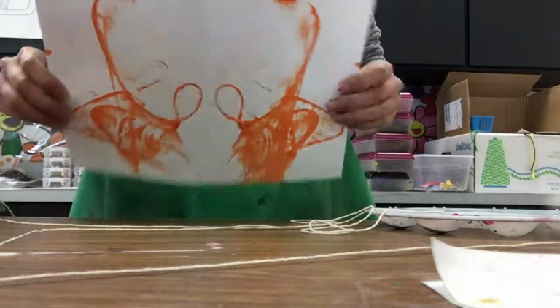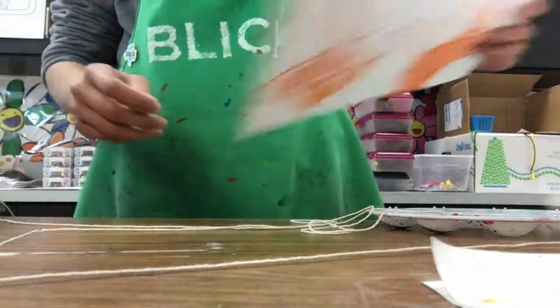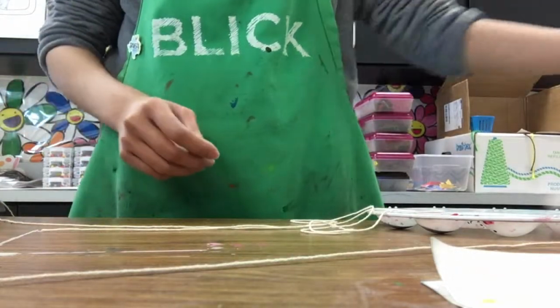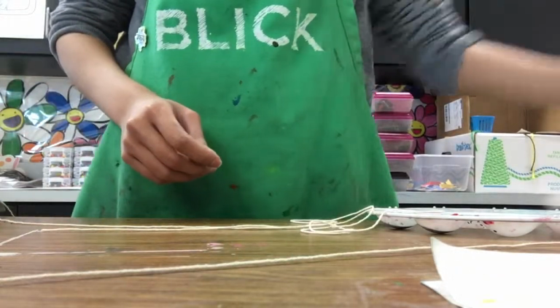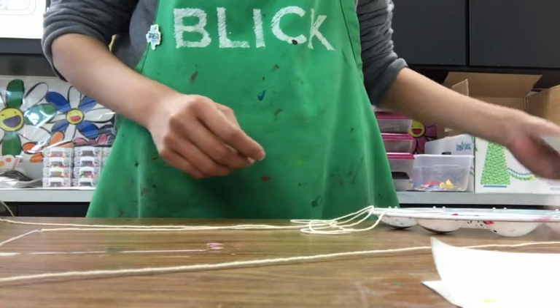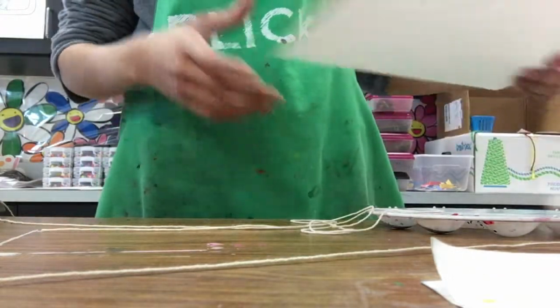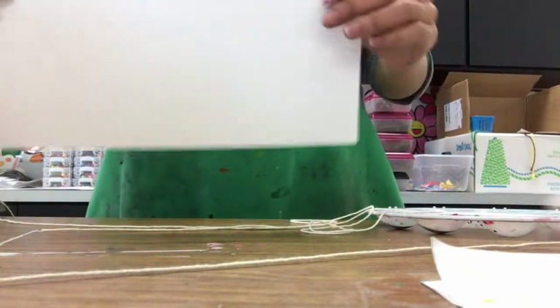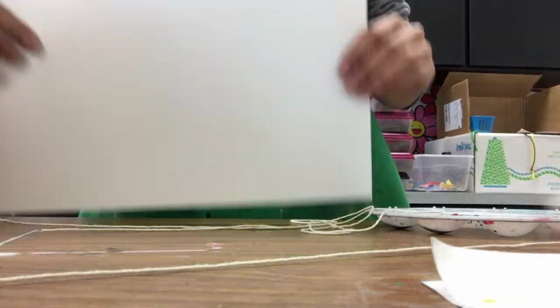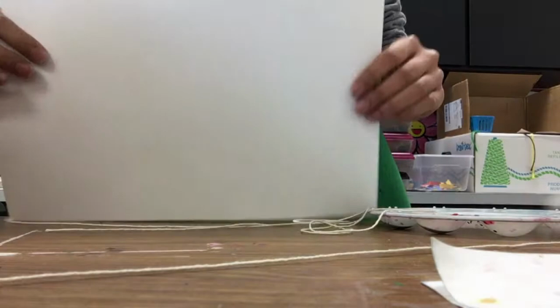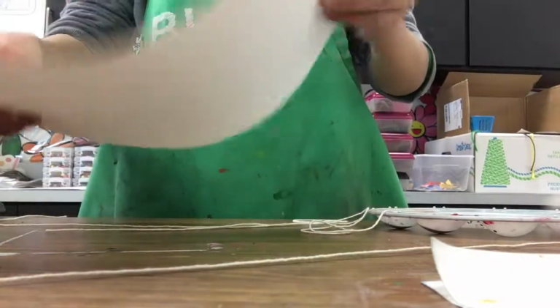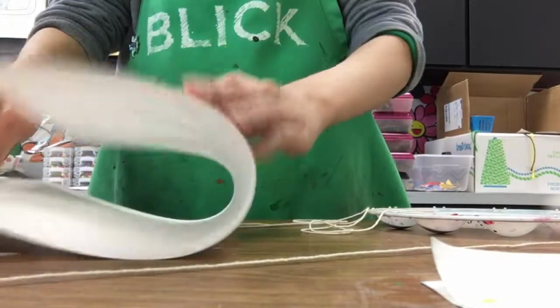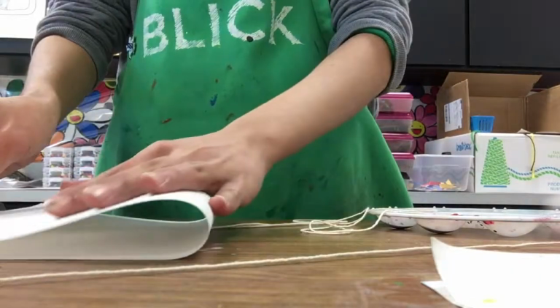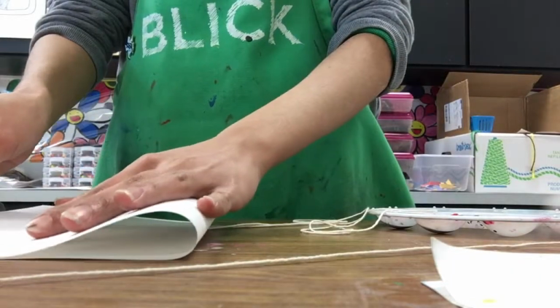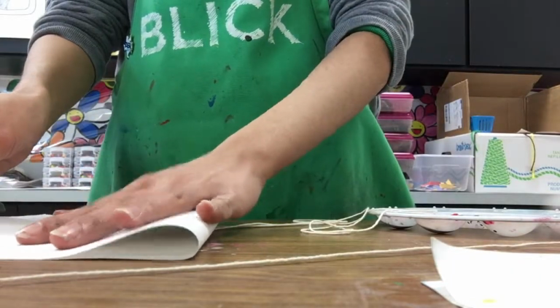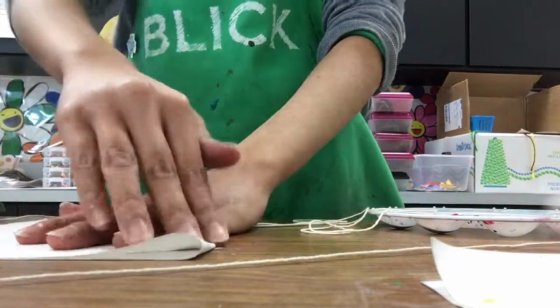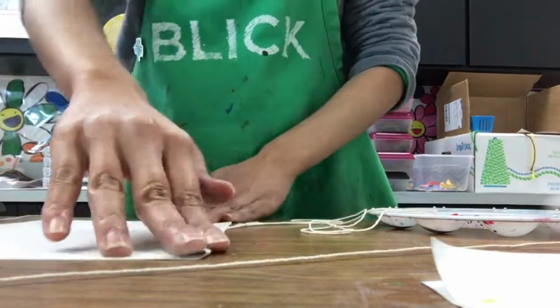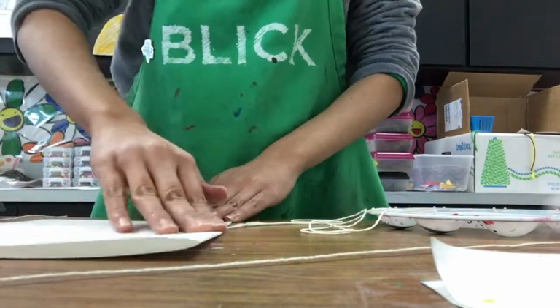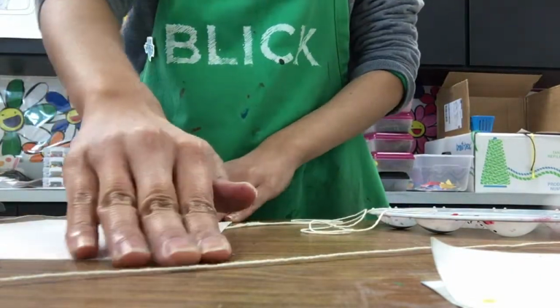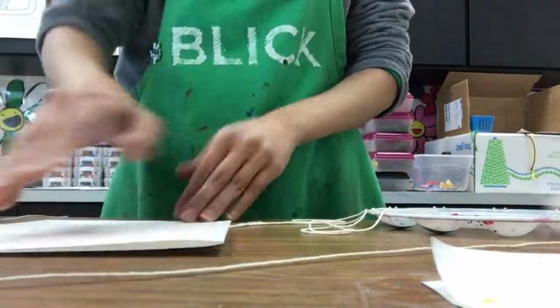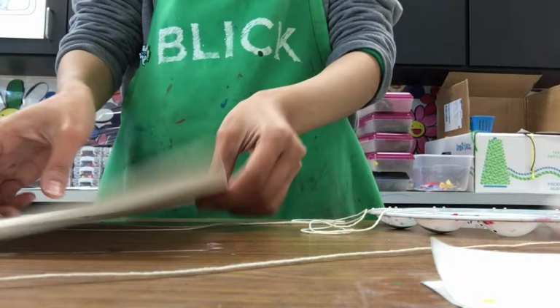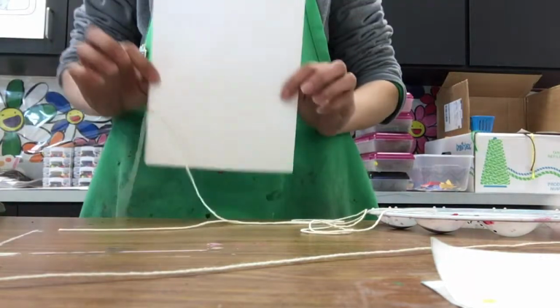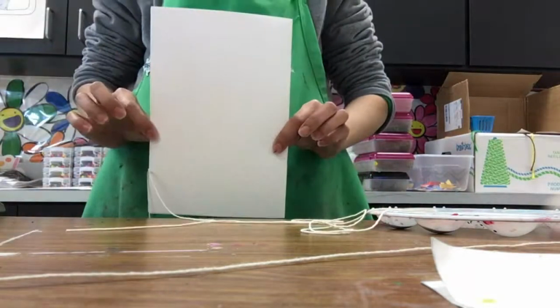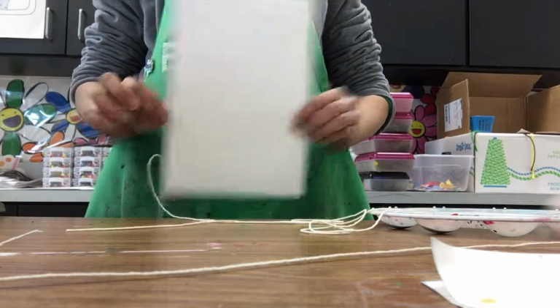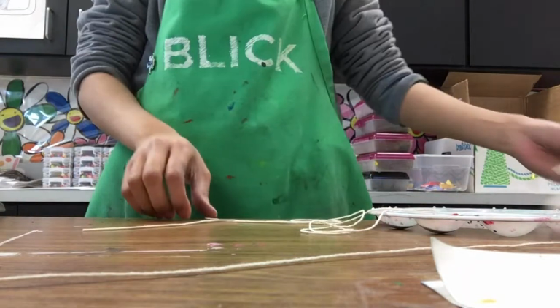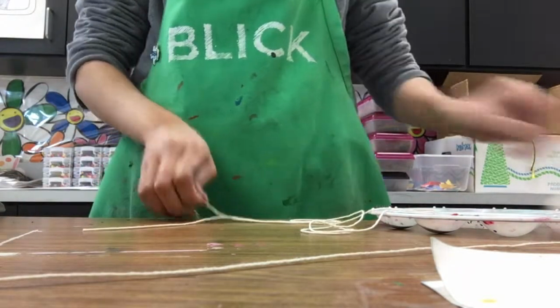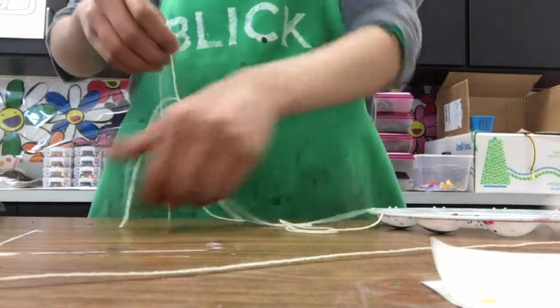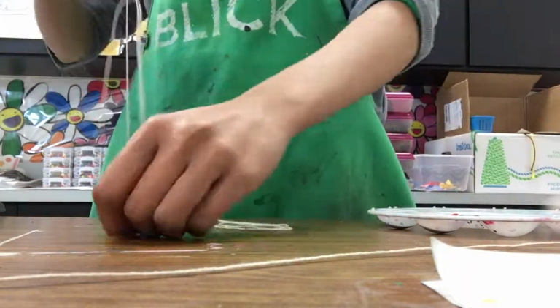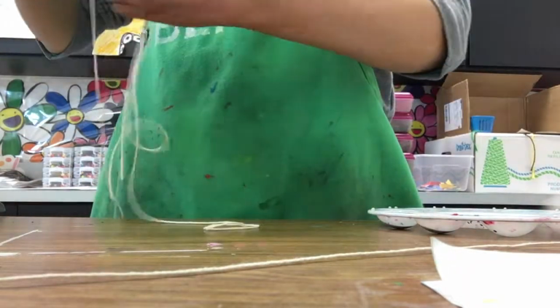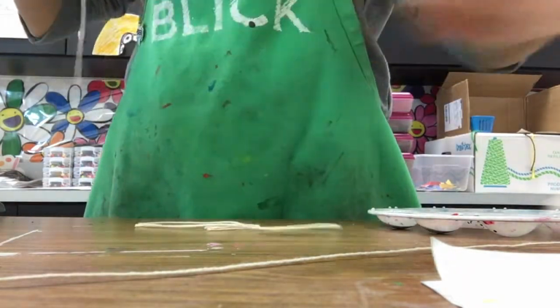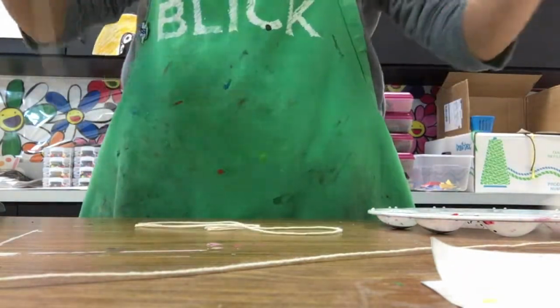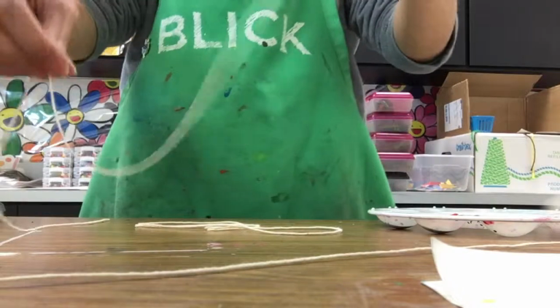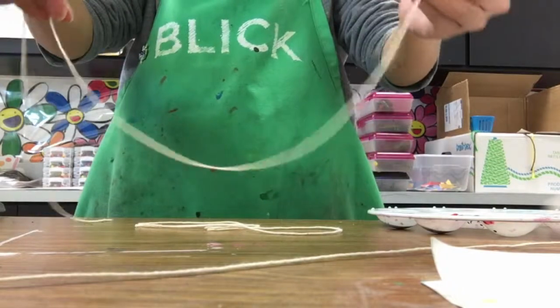For this pulled string art, you're going to start out with some paper. You're going to take it and fold it in half so that you have a crease down the middle, just like that. And then you're also going to need some string.